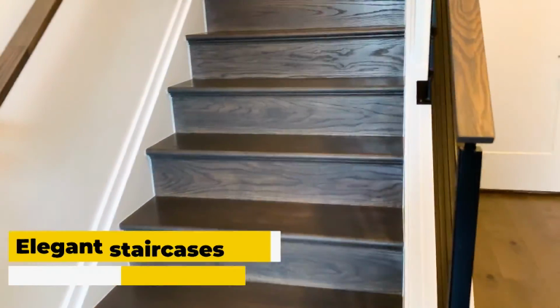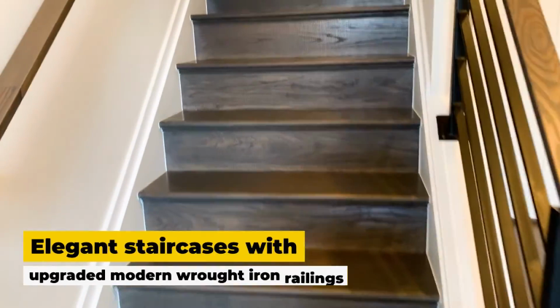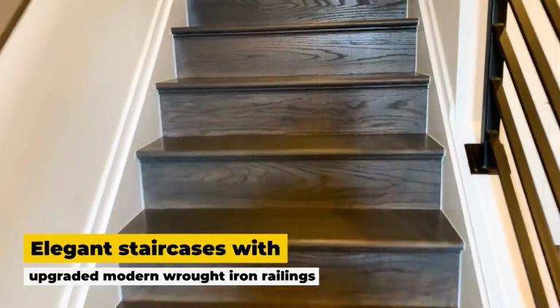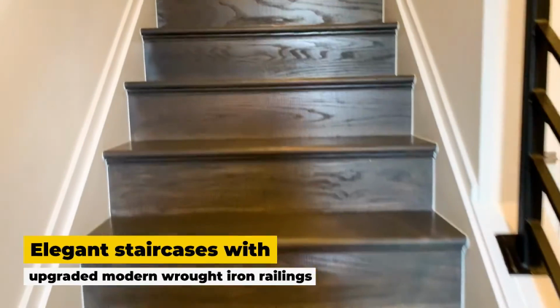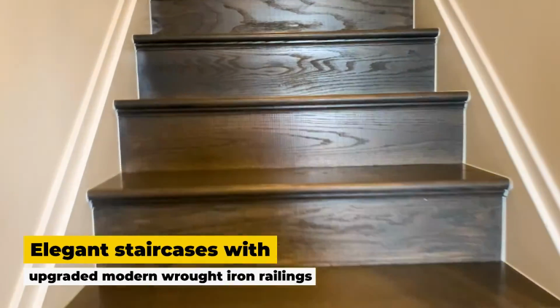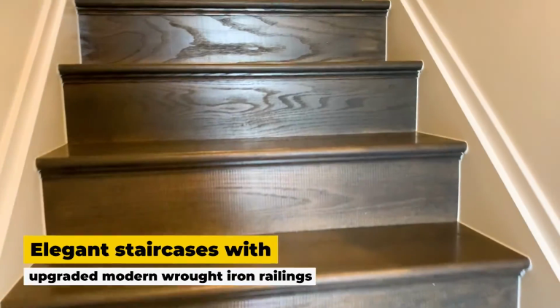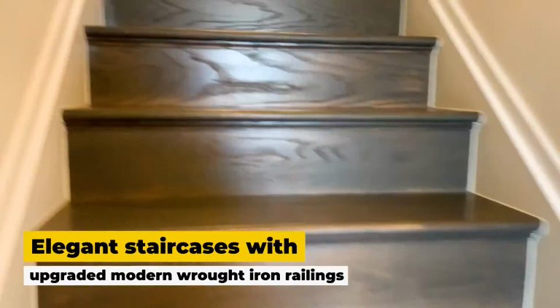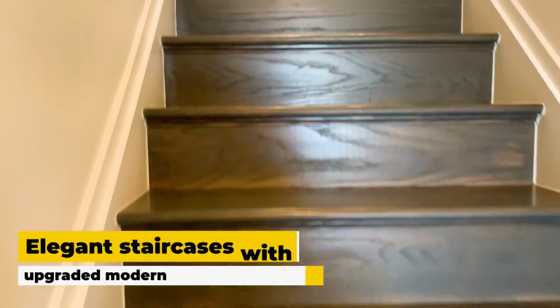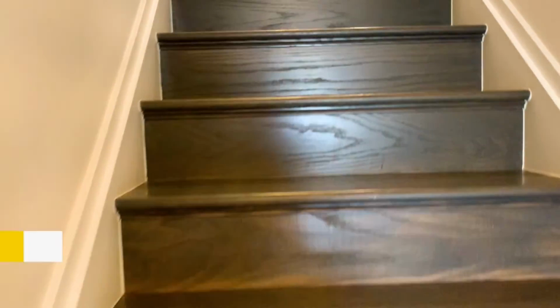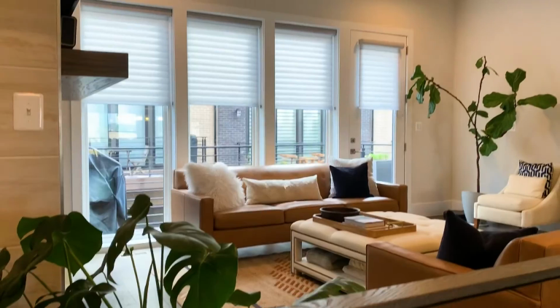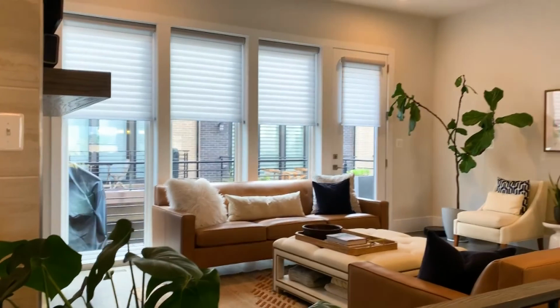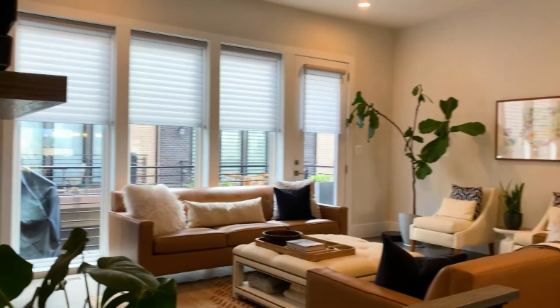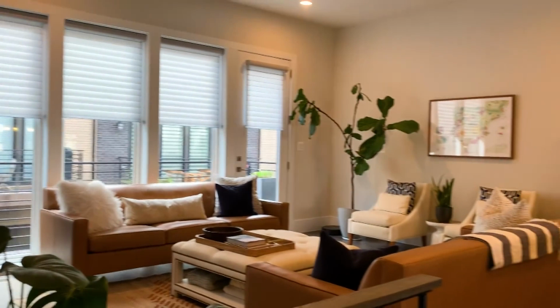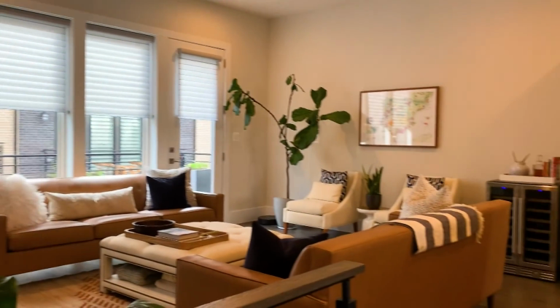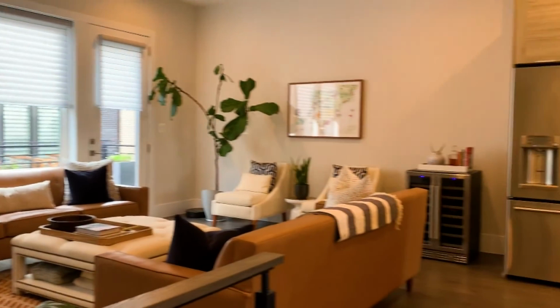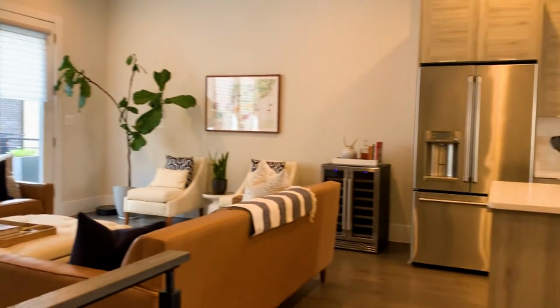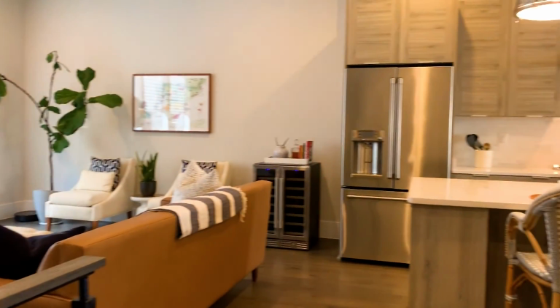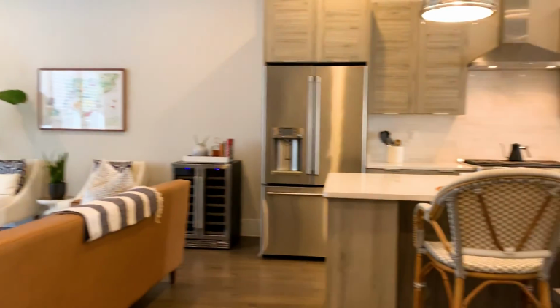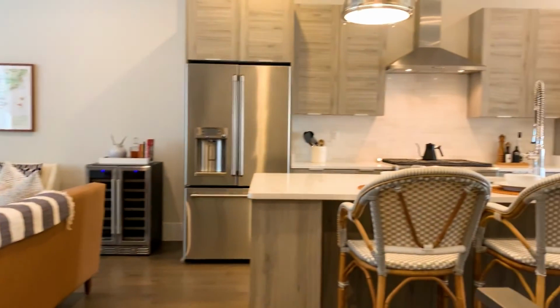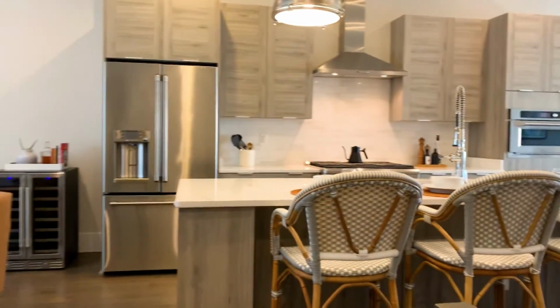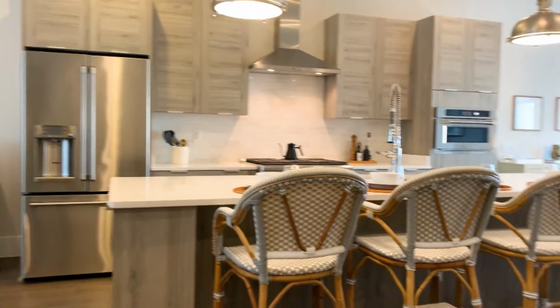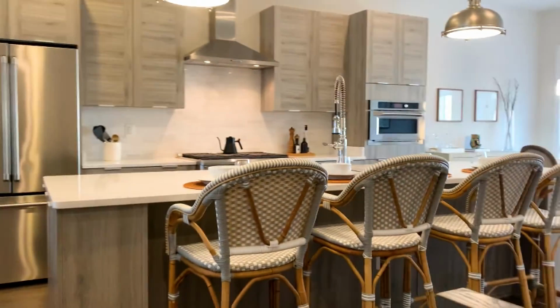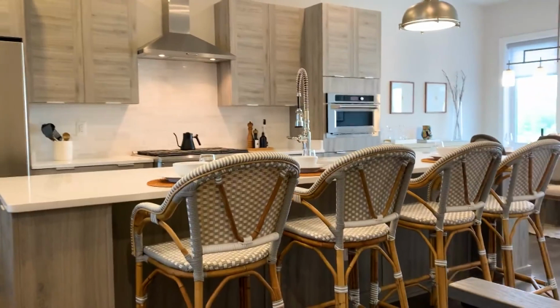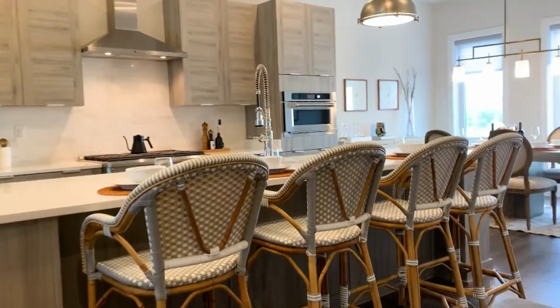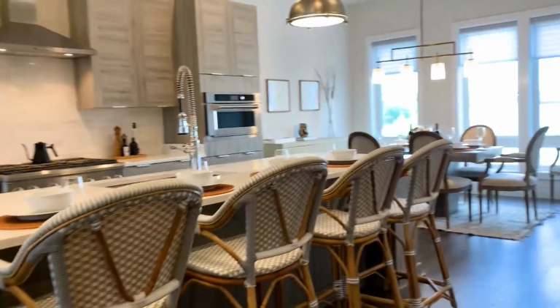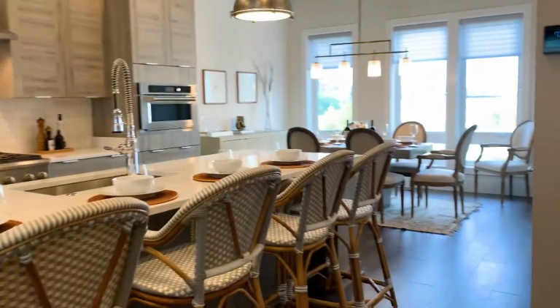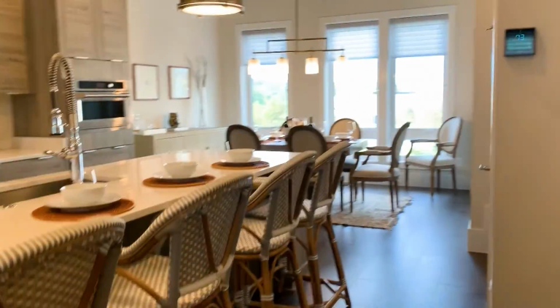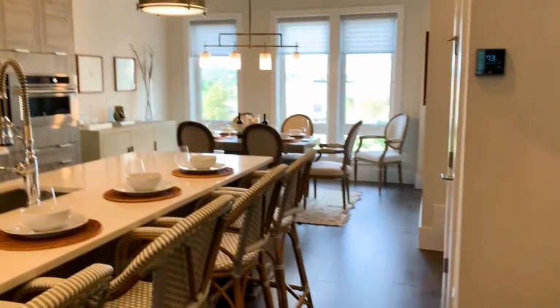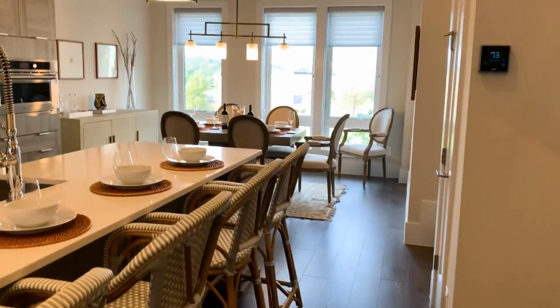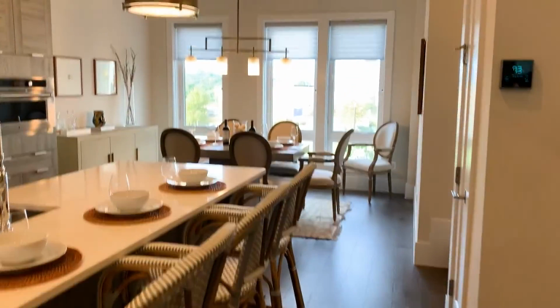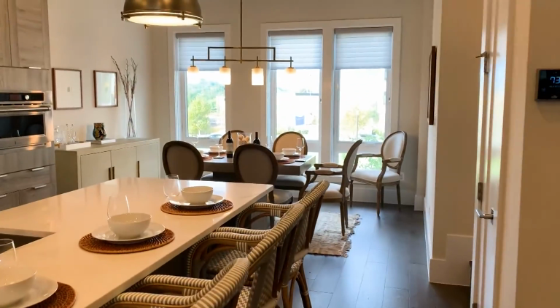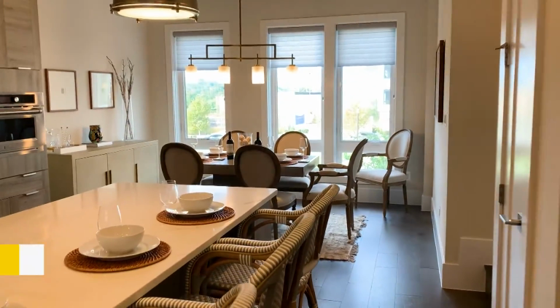So up the stairs we'll go. Beautiful wood floors. I love this entire floor. The kitchen is remarkable, but the dining room windows — I absolutely love that.